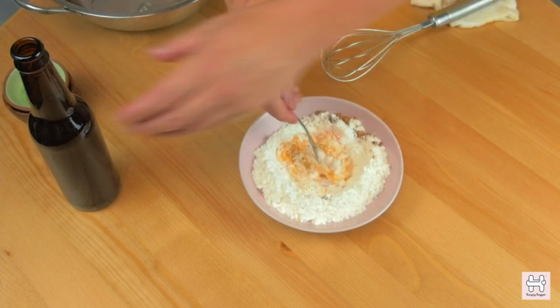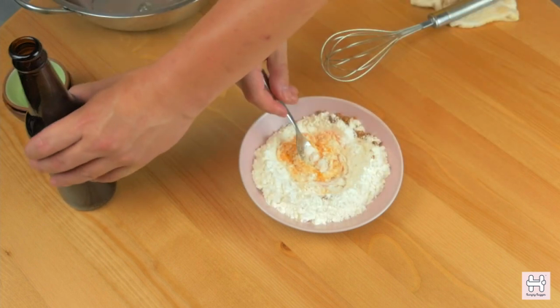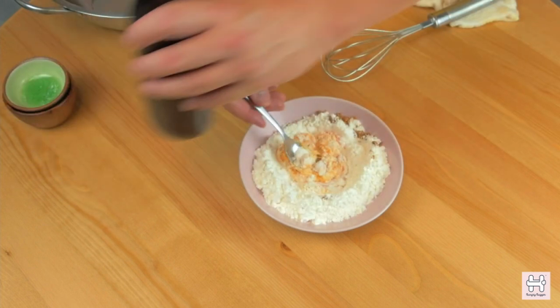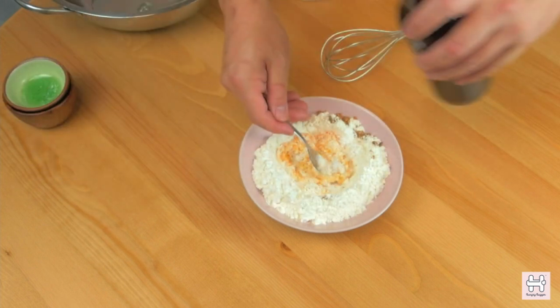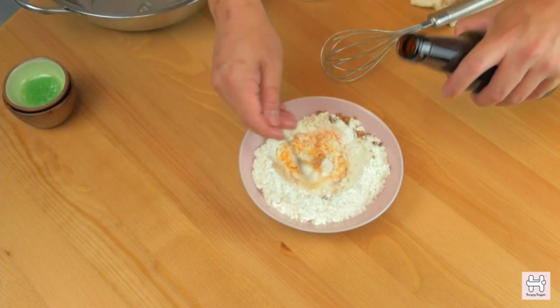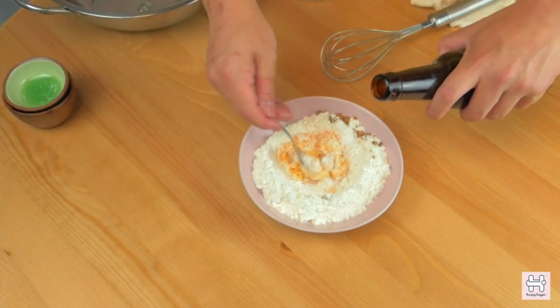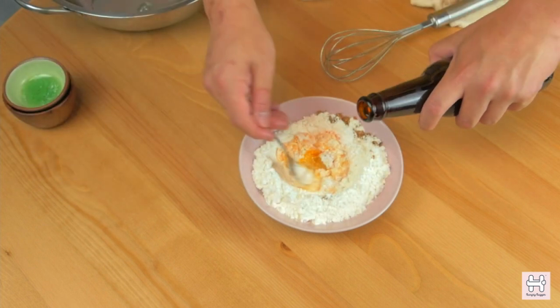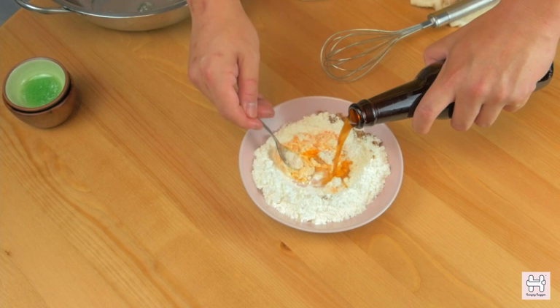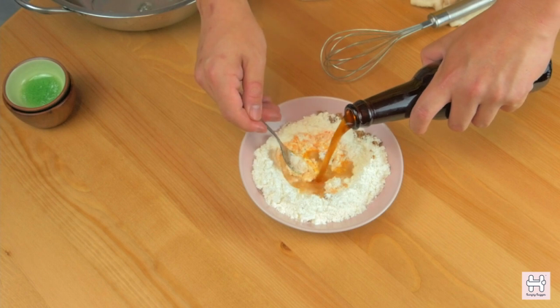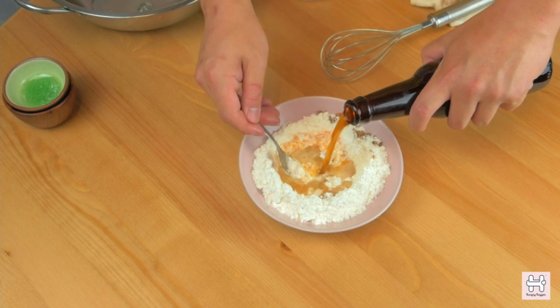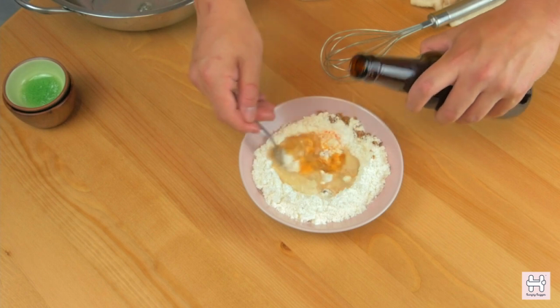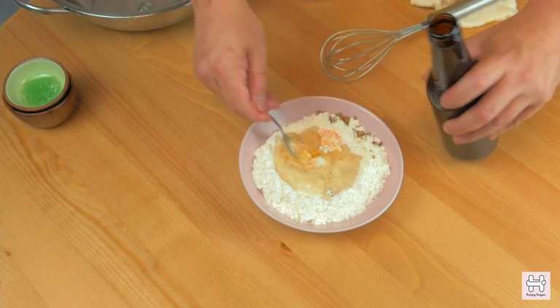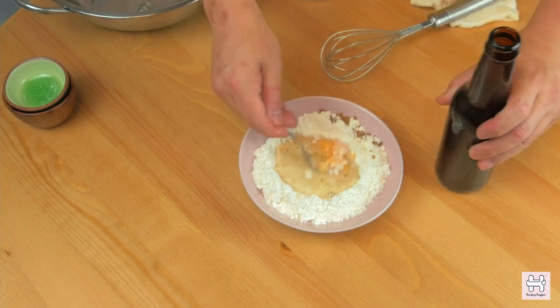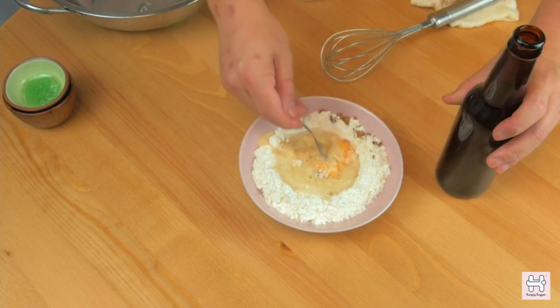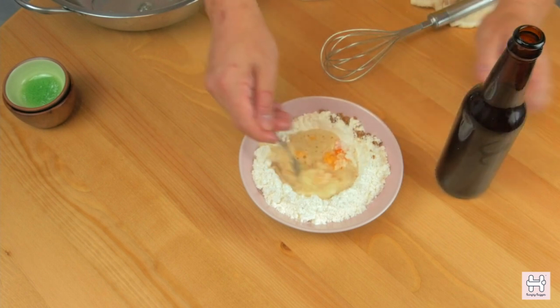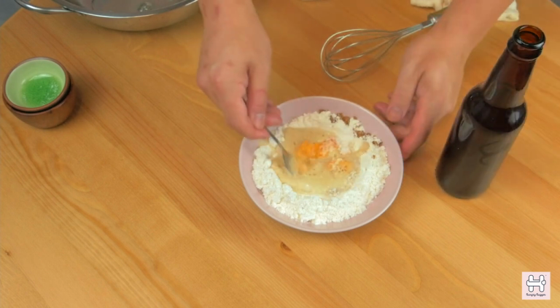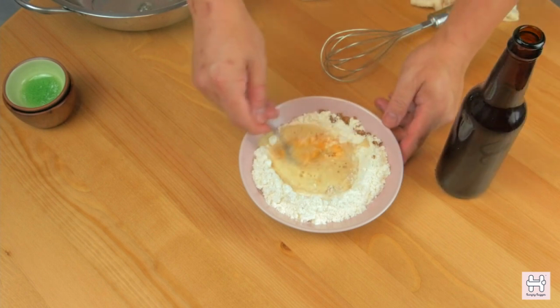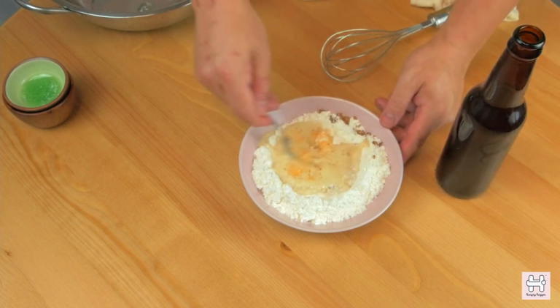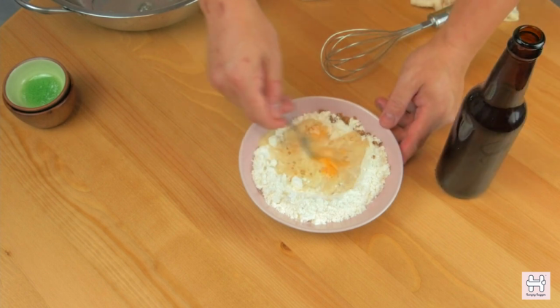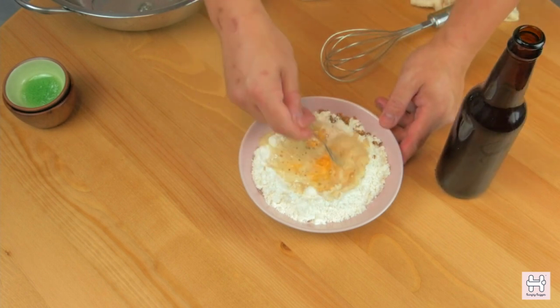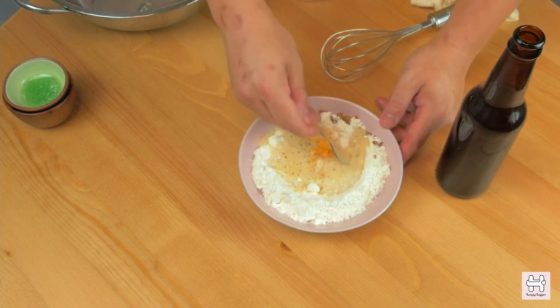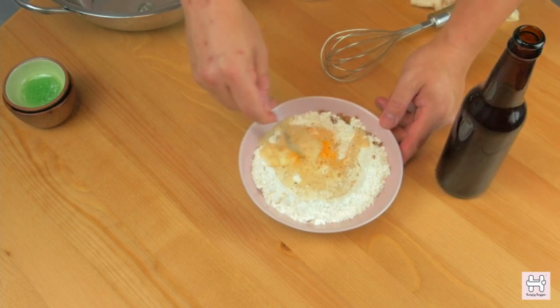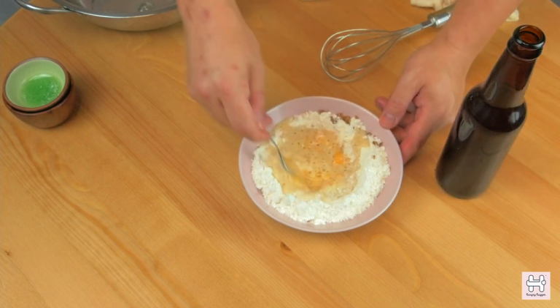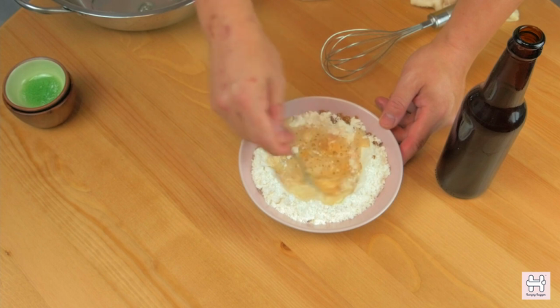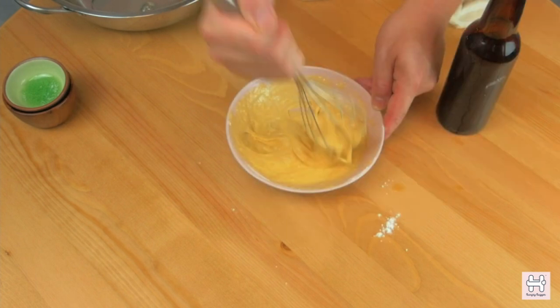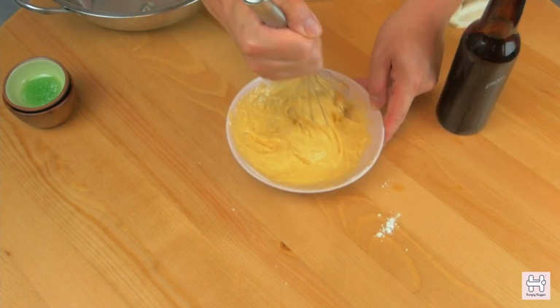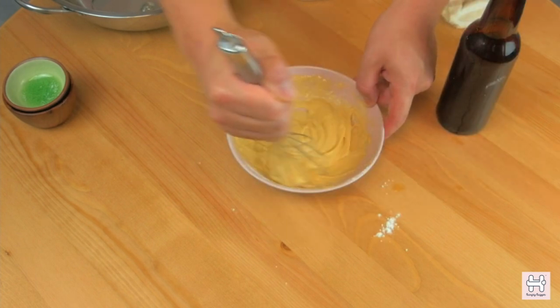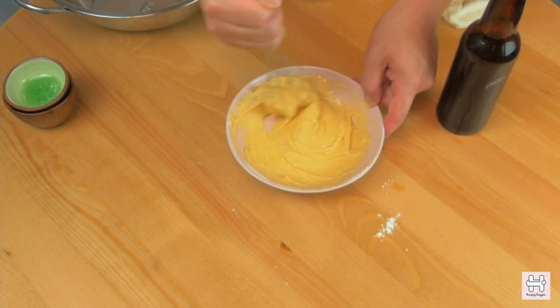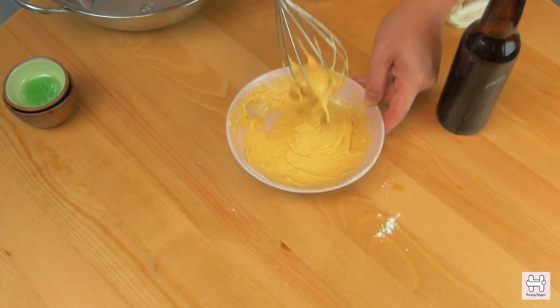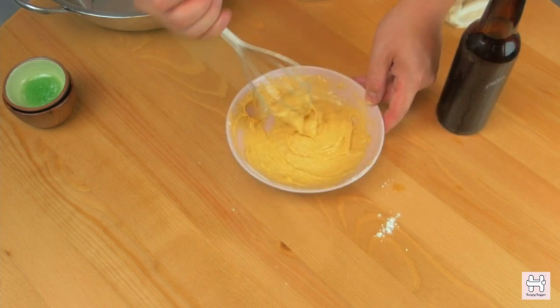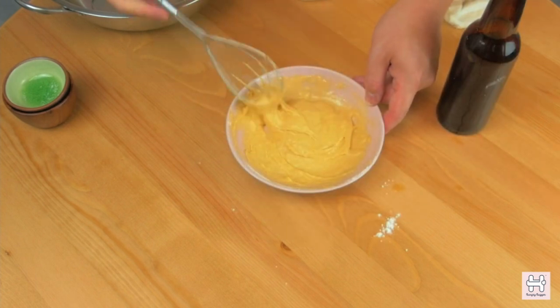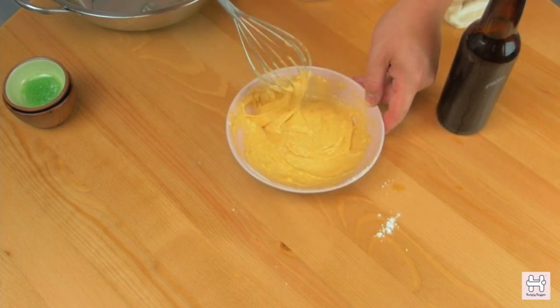Then add the champagne beer gradually into the mix and mix it together. The goal here is to mix all the ingredients into a slightly thickened batter that is not runny.